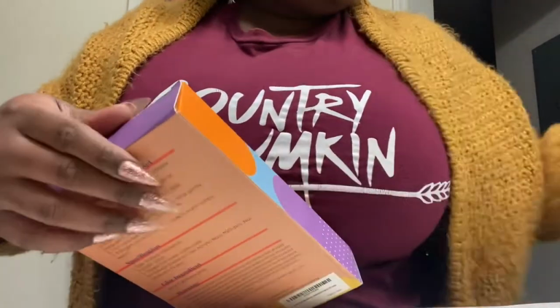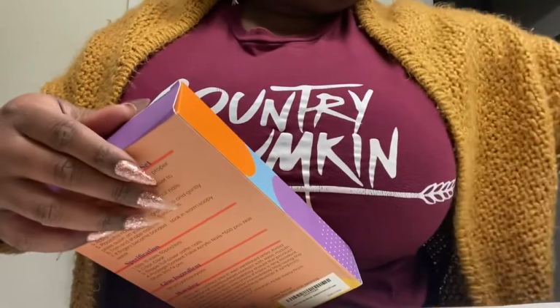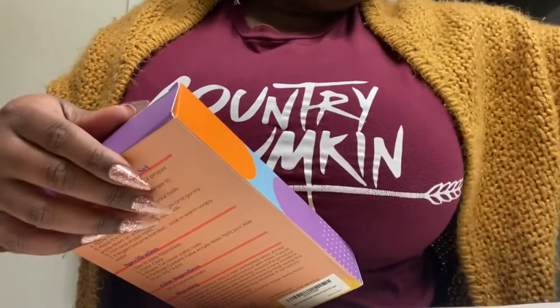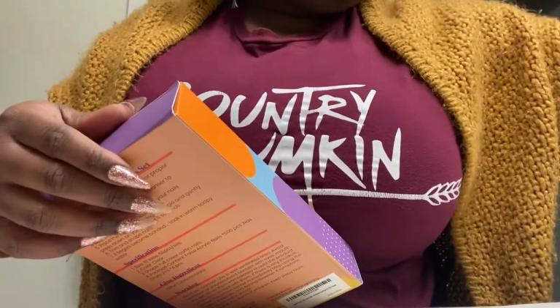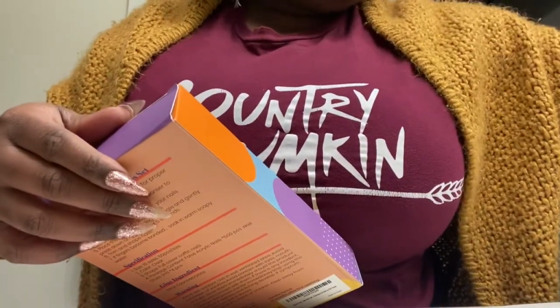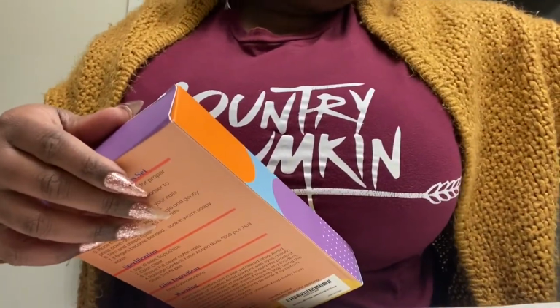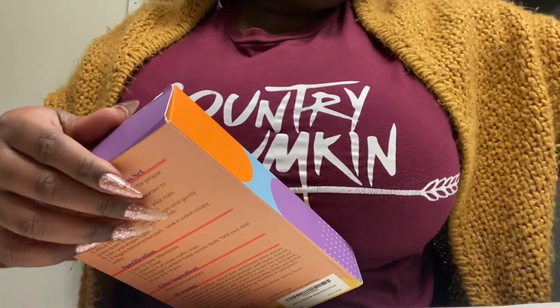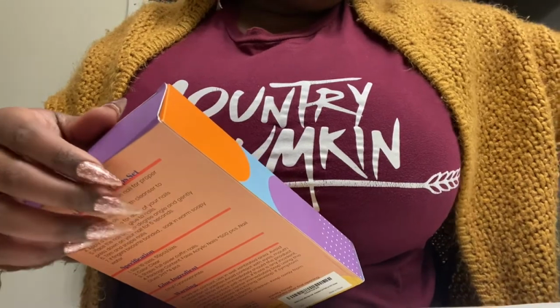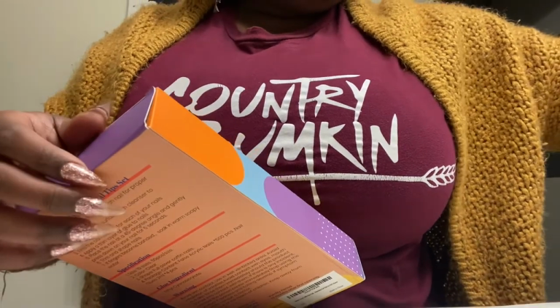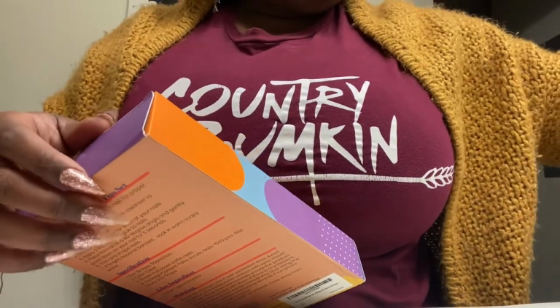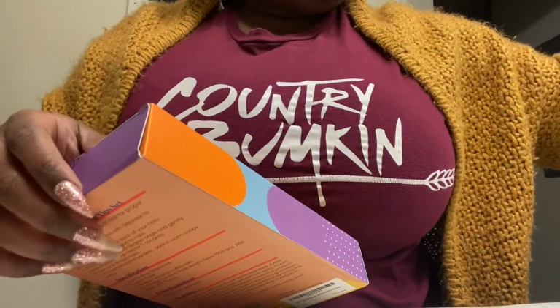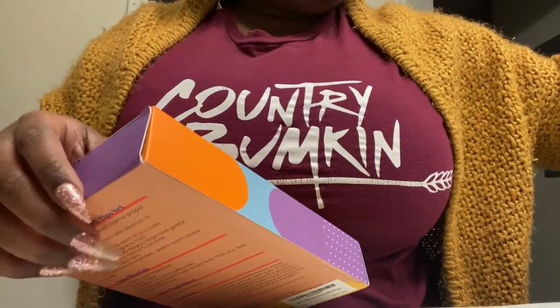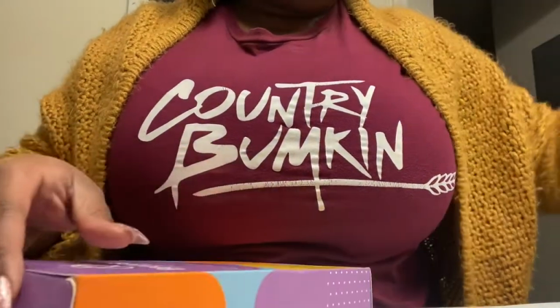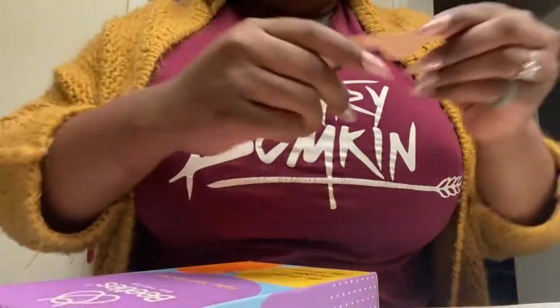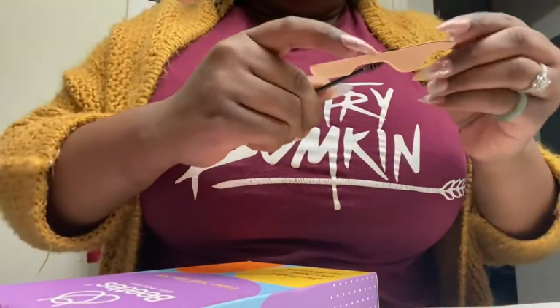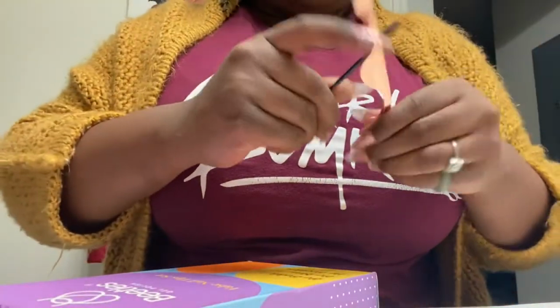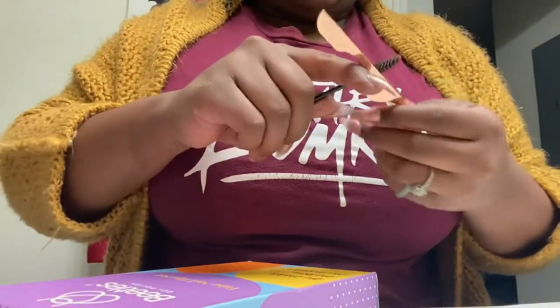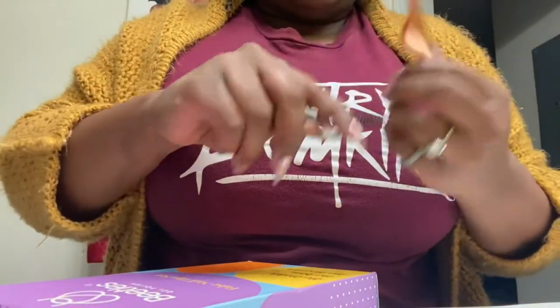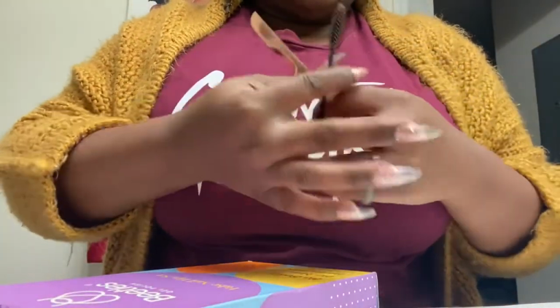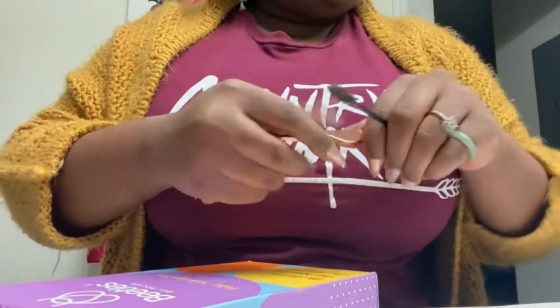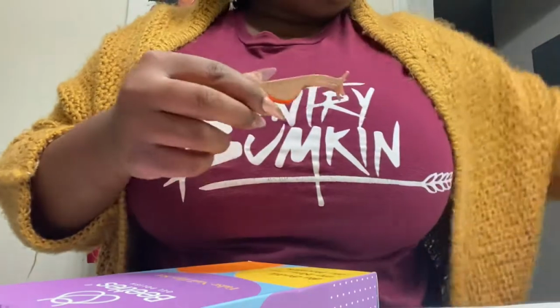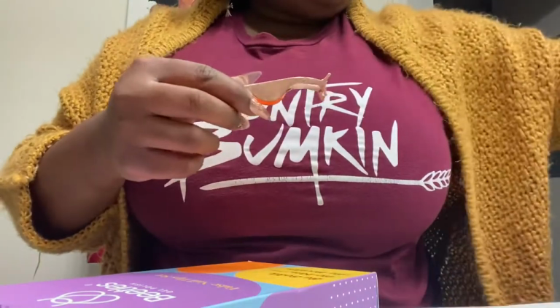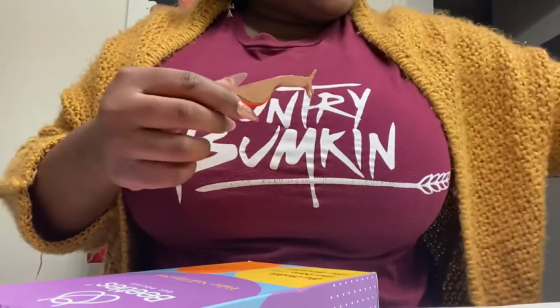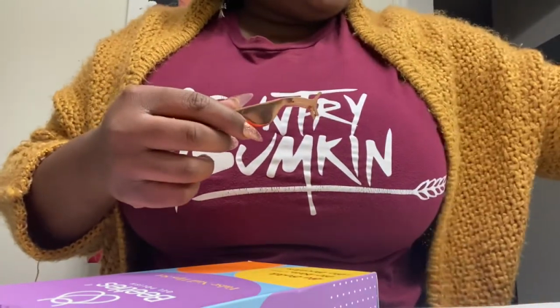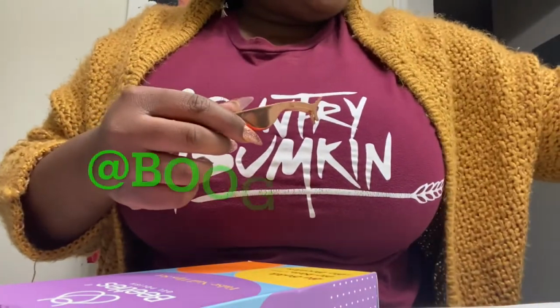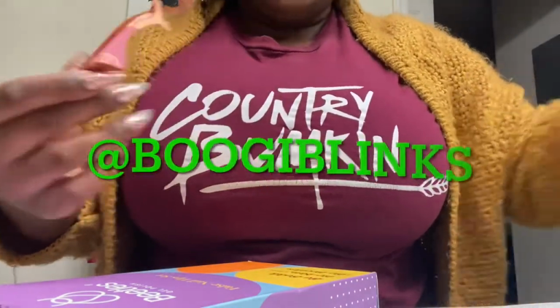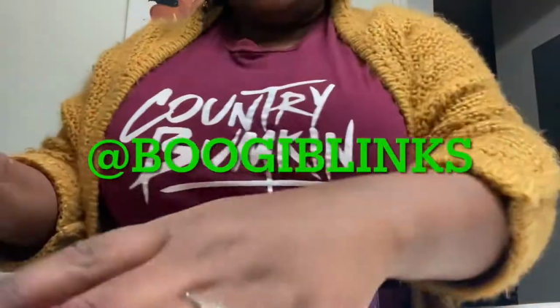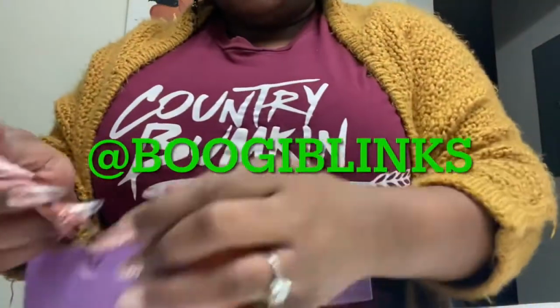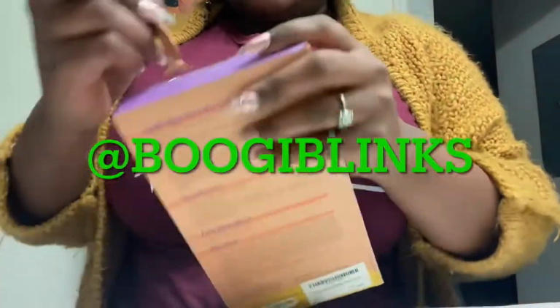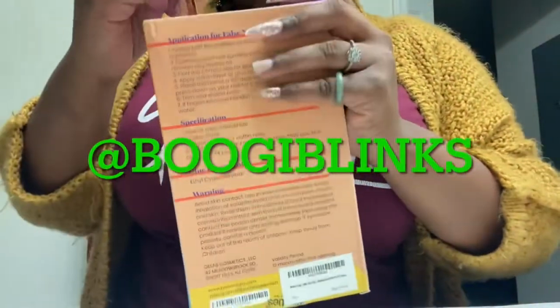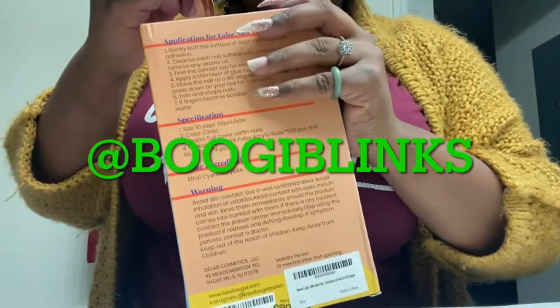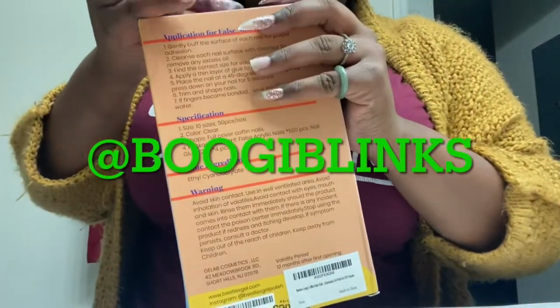I'm going to link these nails in the description box if you guys want to check them out. And yeah, you're going to see me using my Bougie Blinks tweezer. You can find my girl on Instagram at Bougie Blinks.